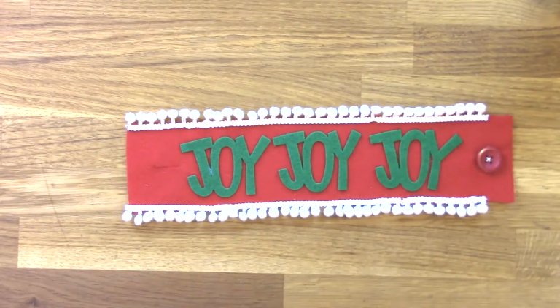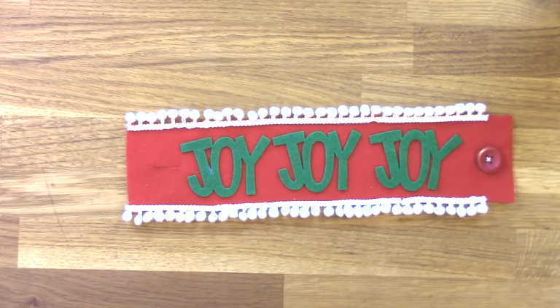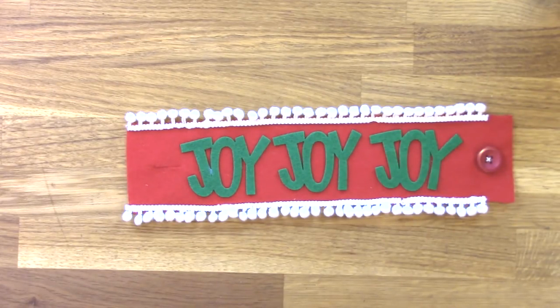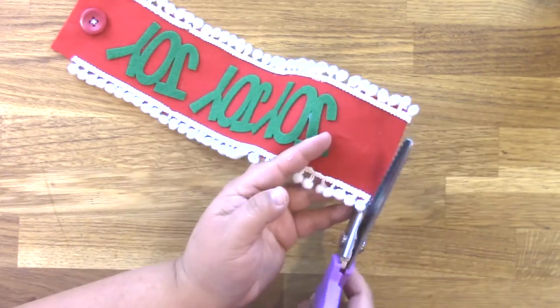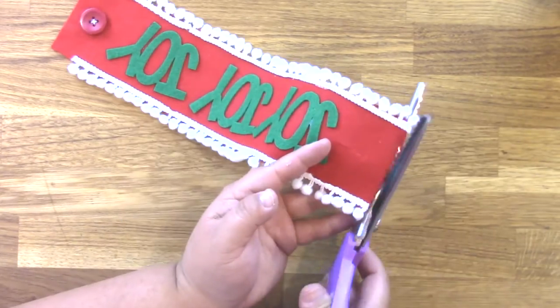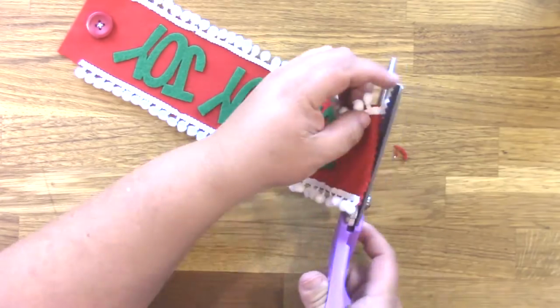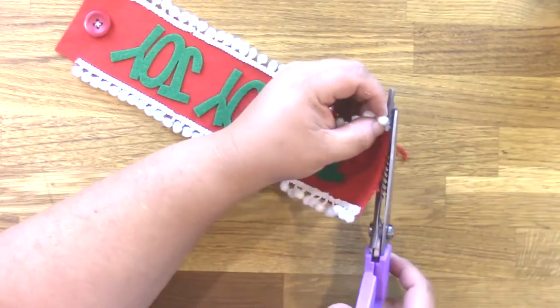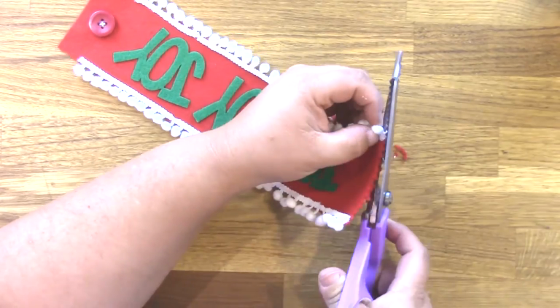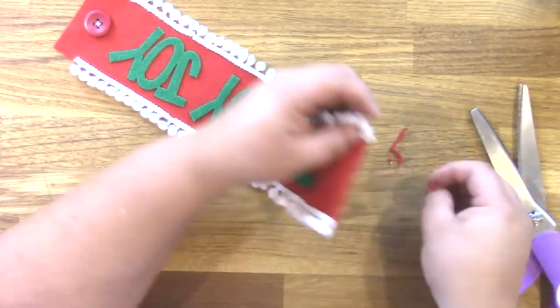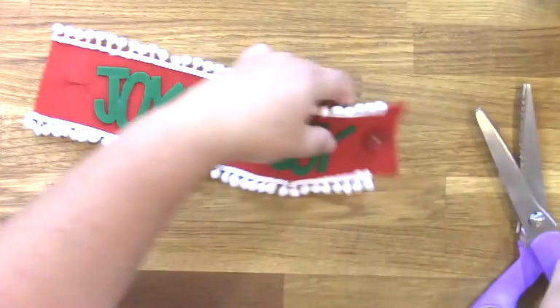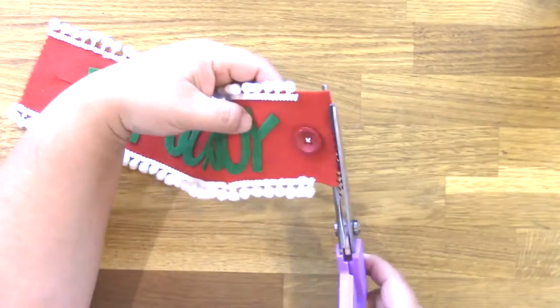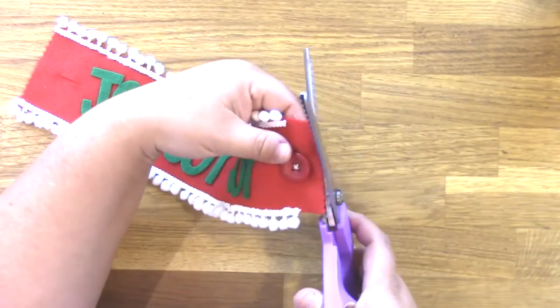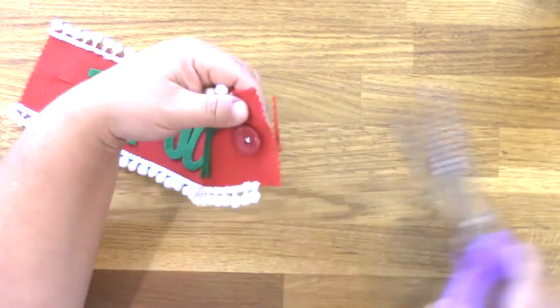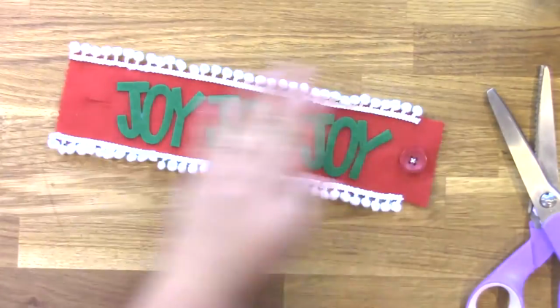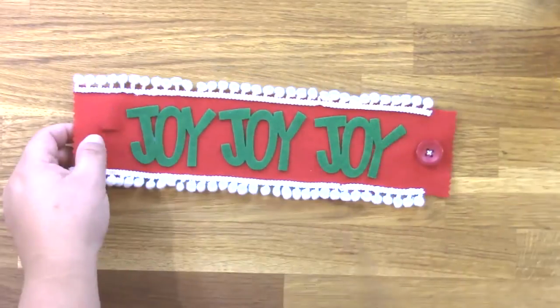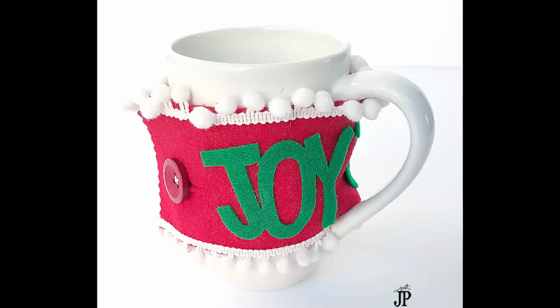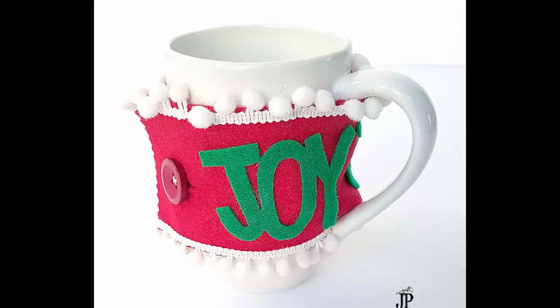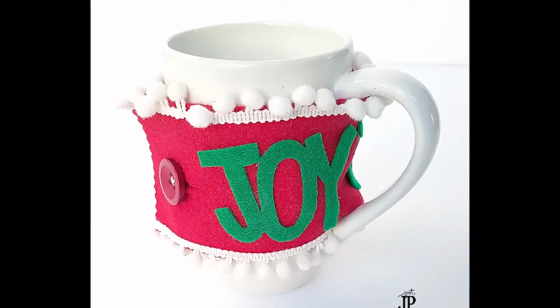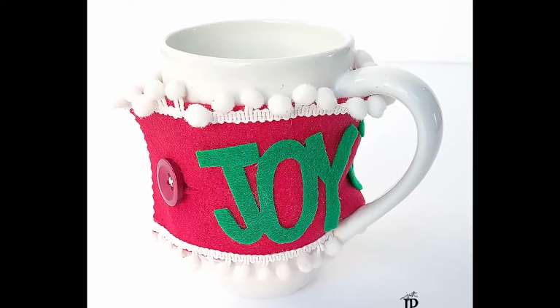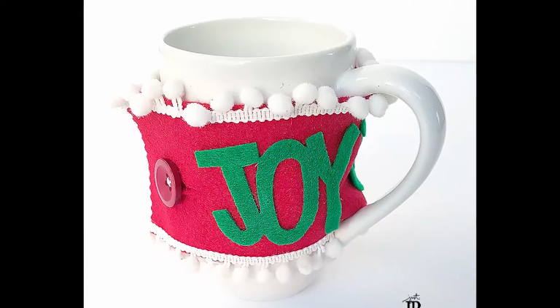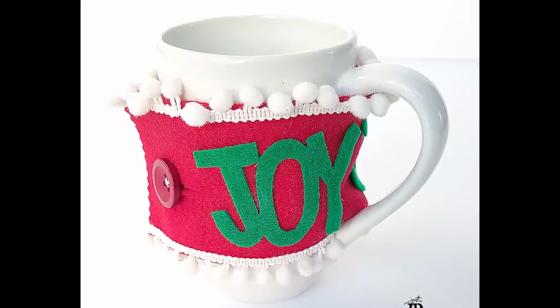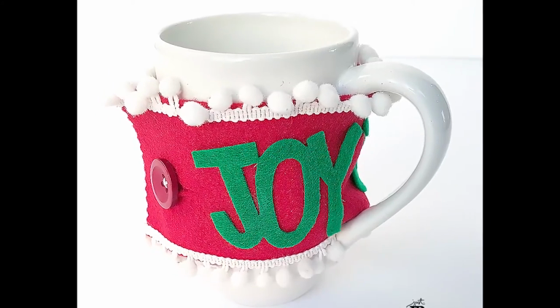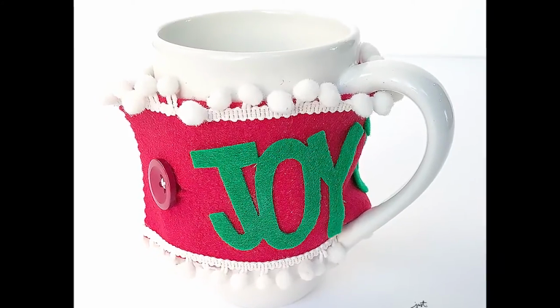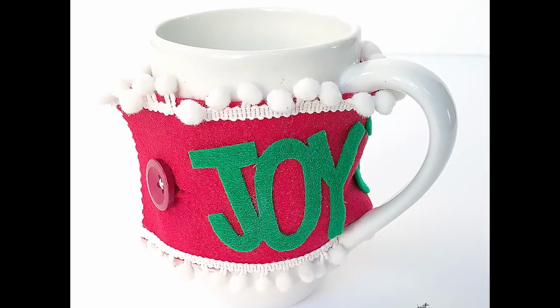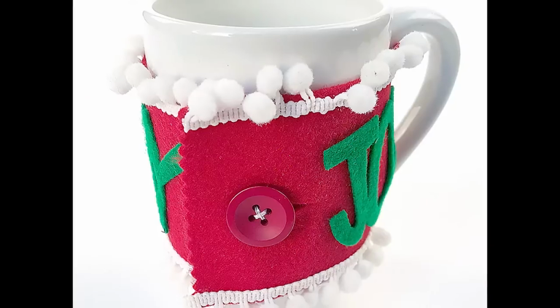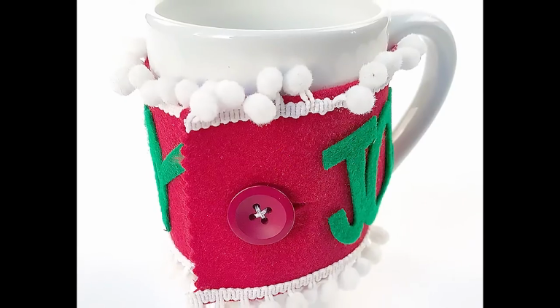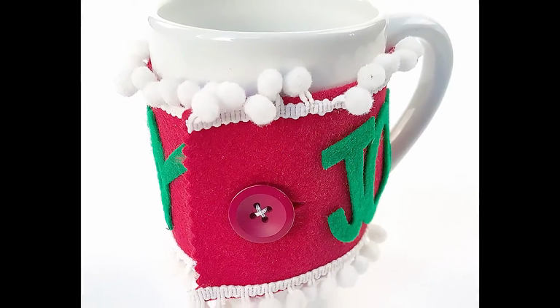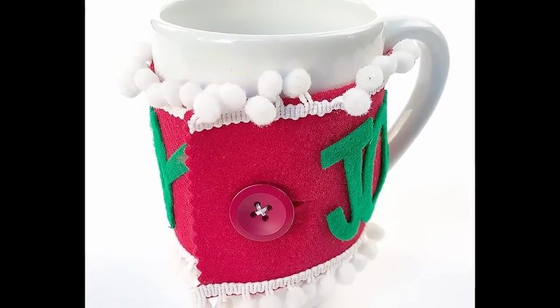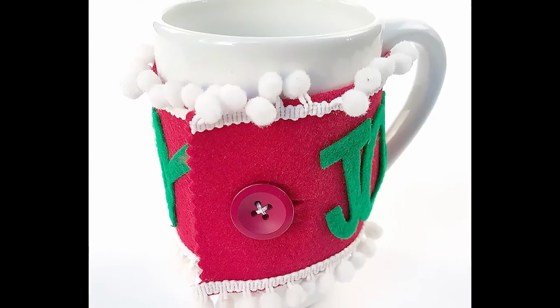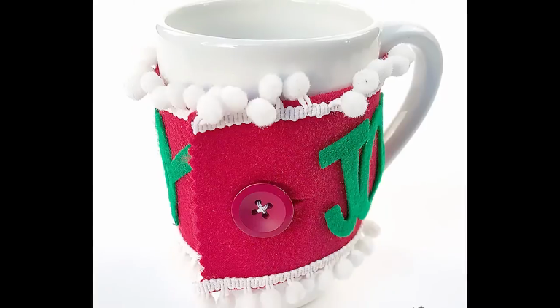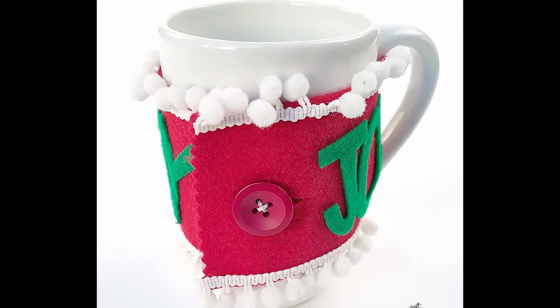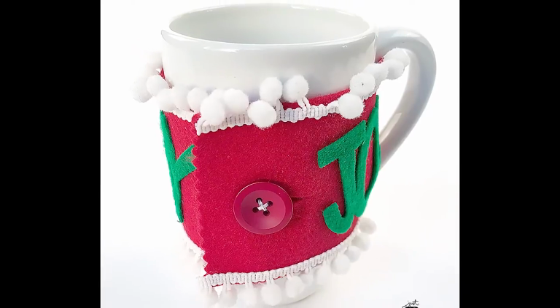Finally, I used some pinking shears to cut the ends of the felt so it looks decorative, and then let that dry, and then wrapped it around my mug for a cute holiday cup cozy.